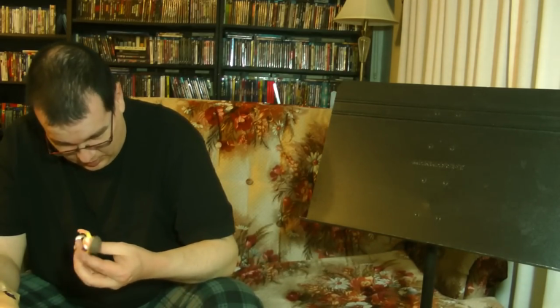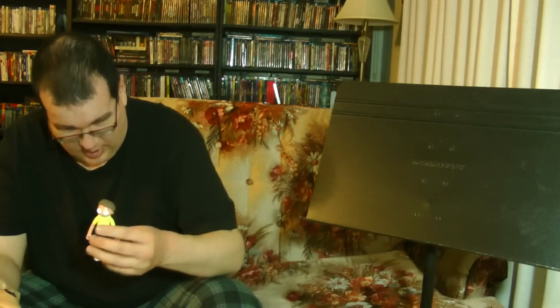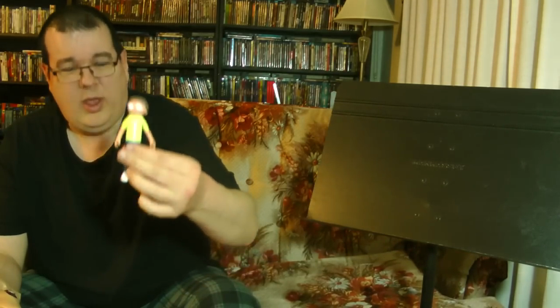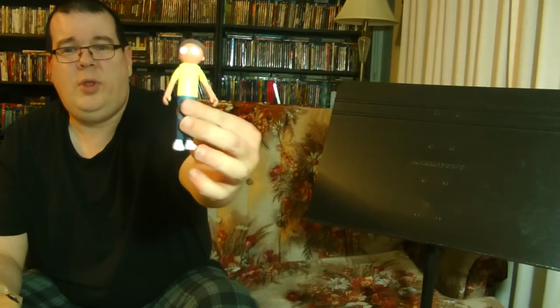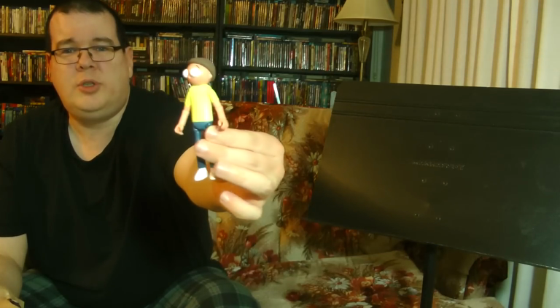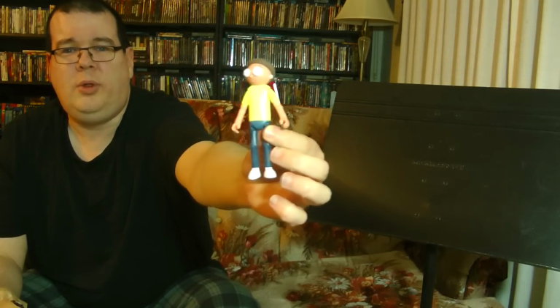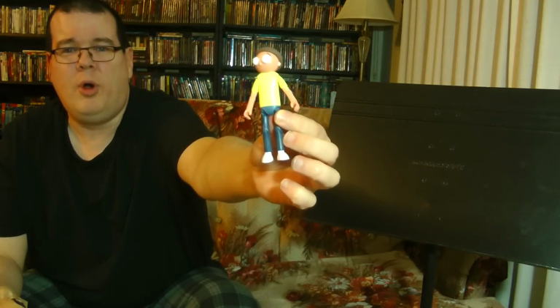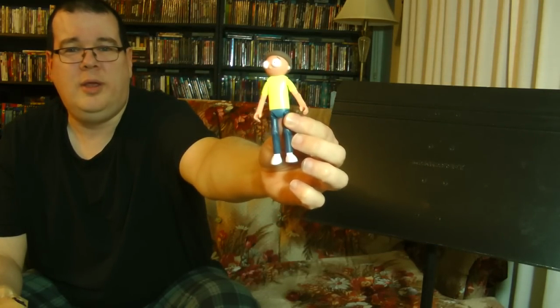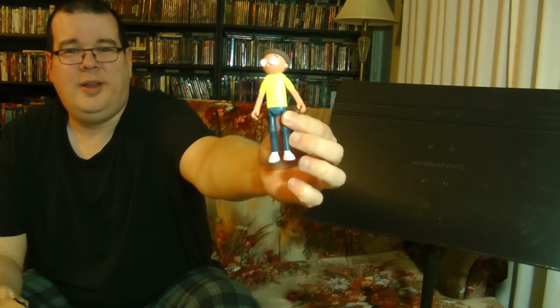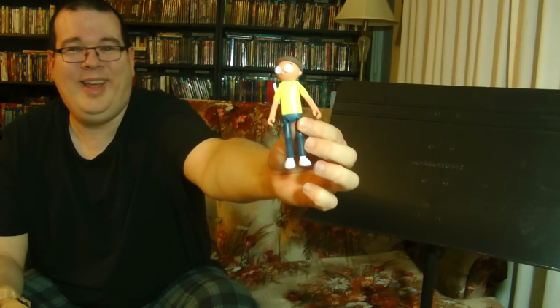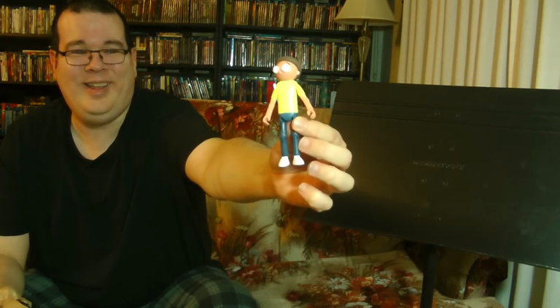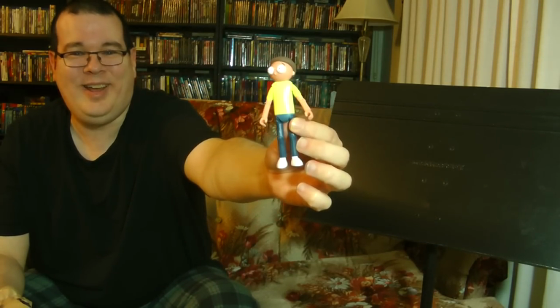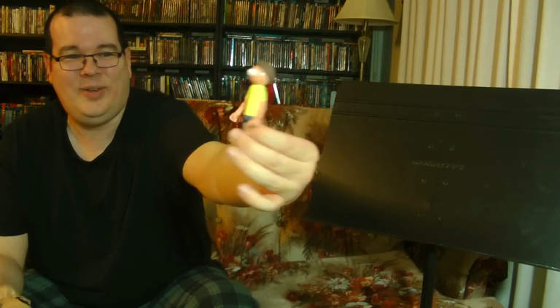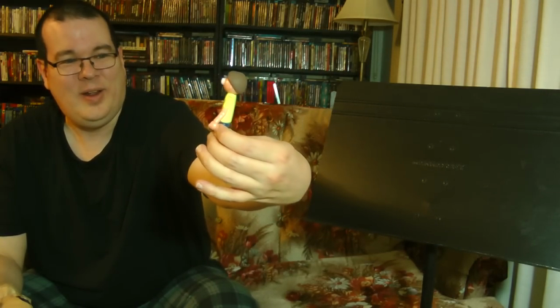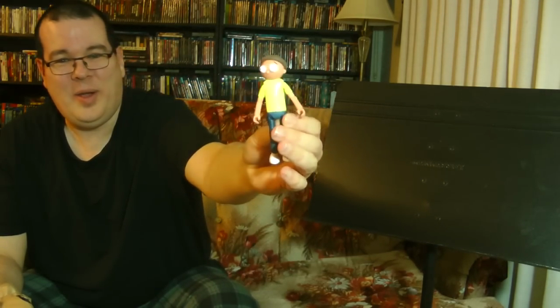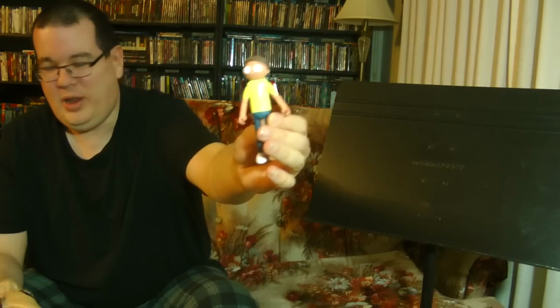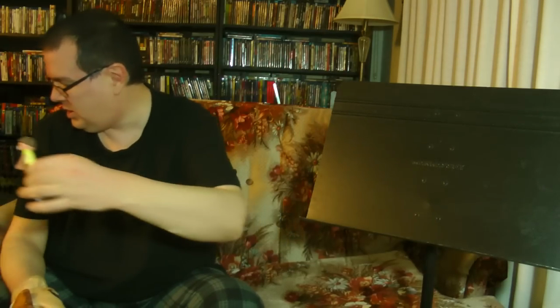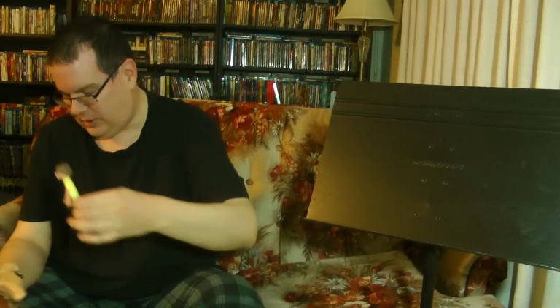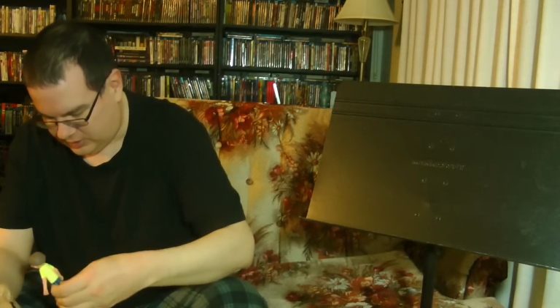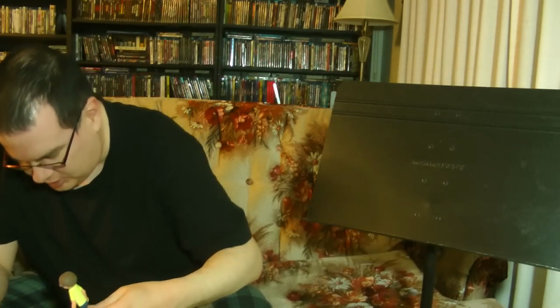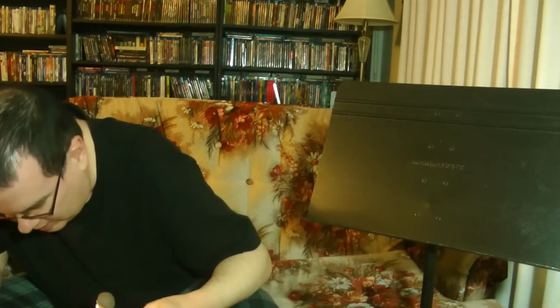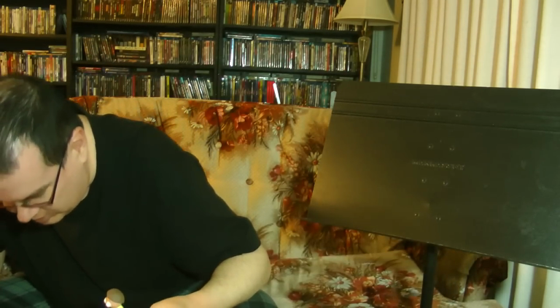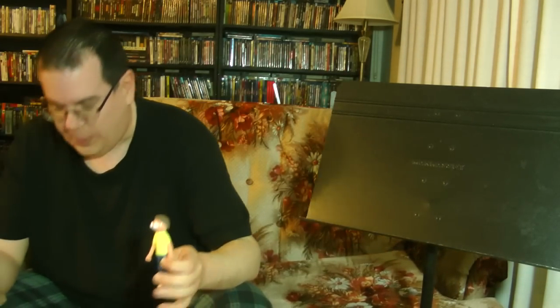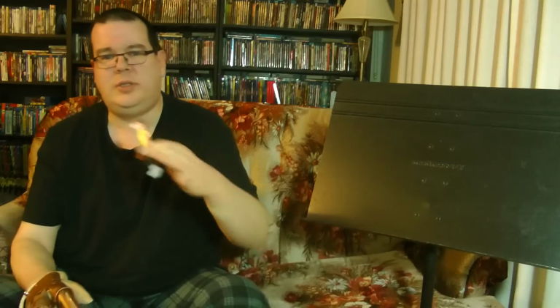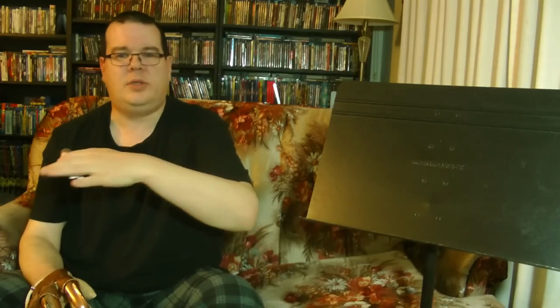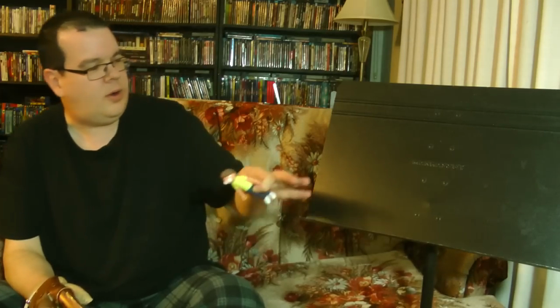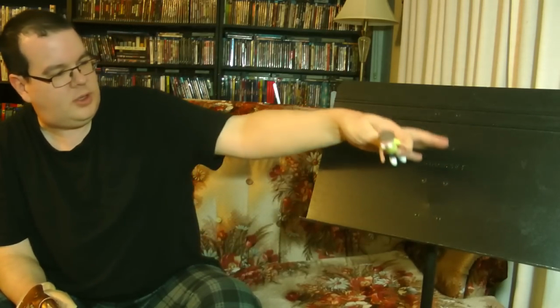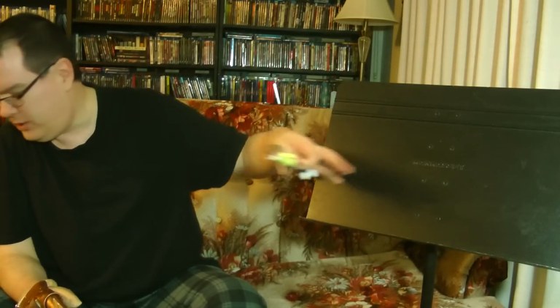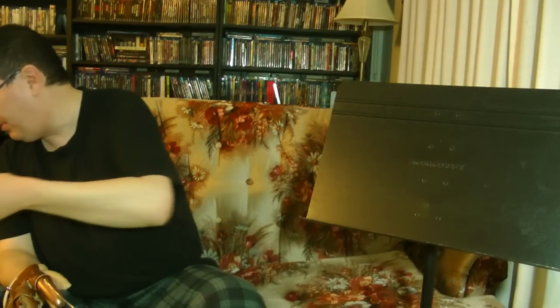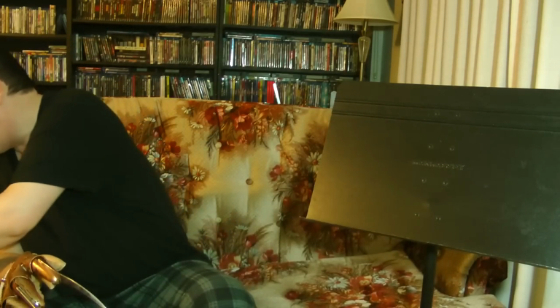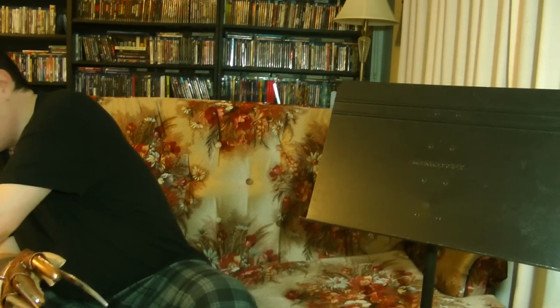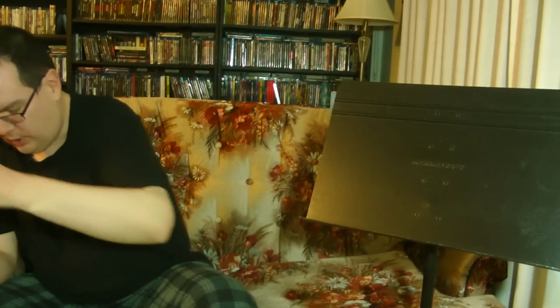We have a fully poseable Morty. So we got Morty. There's a bunch of toys and action figures in here — I'm just going to set those aside and then put the movies and other stuff up here.